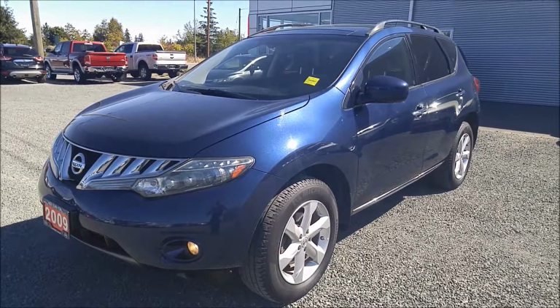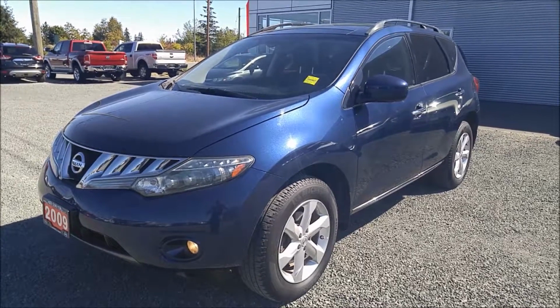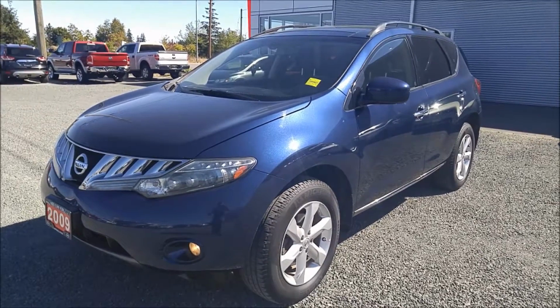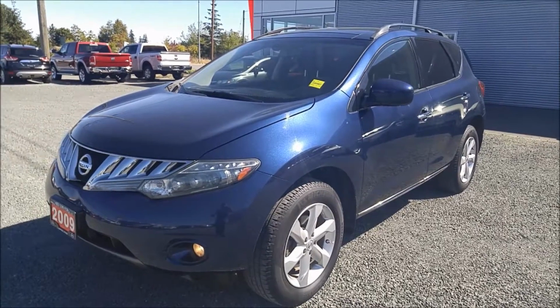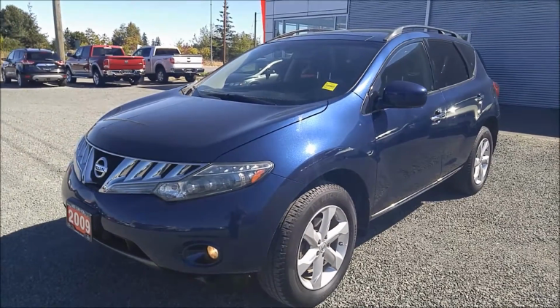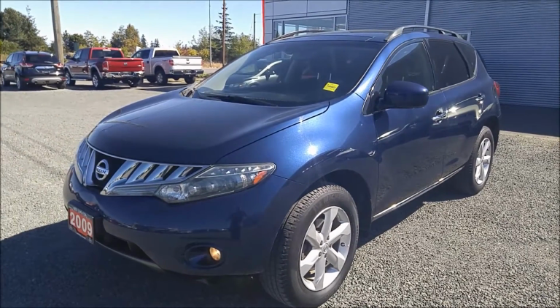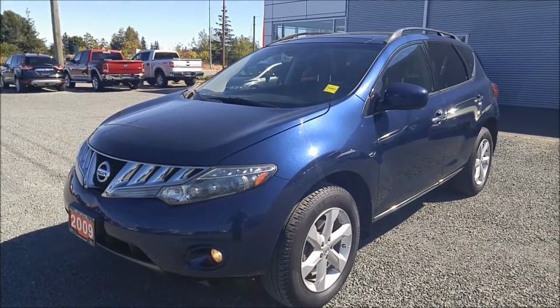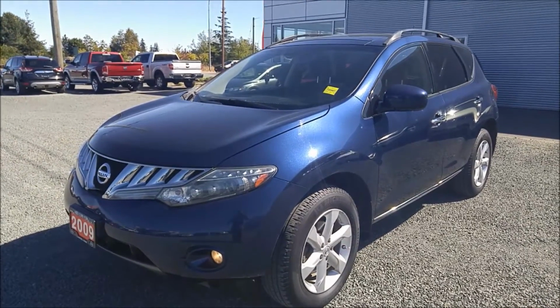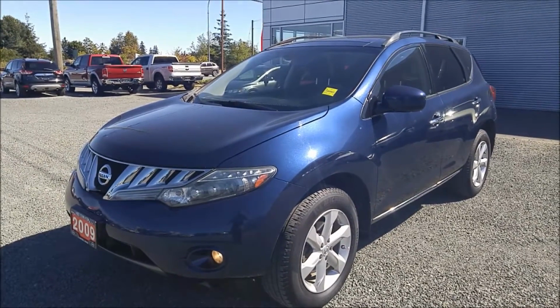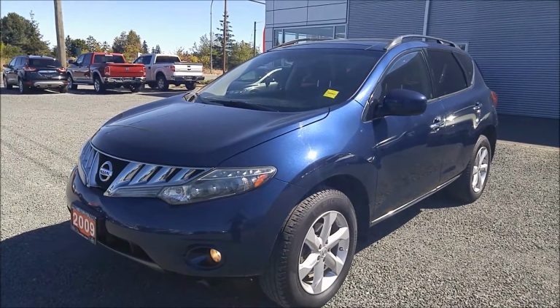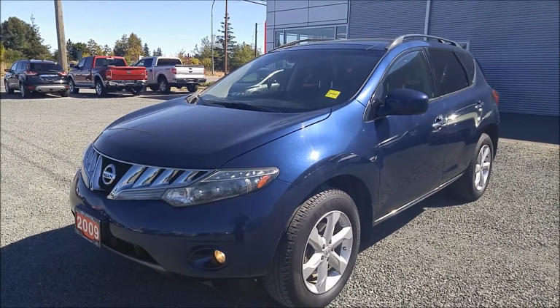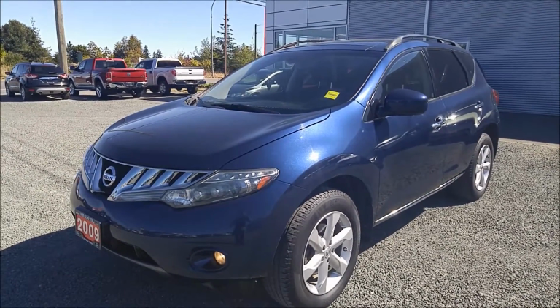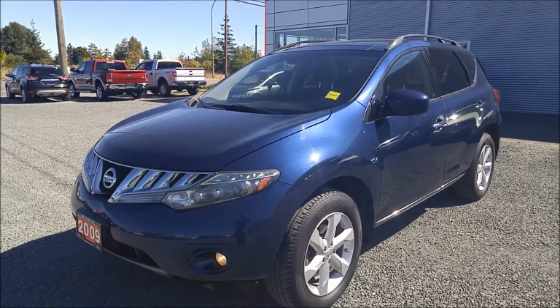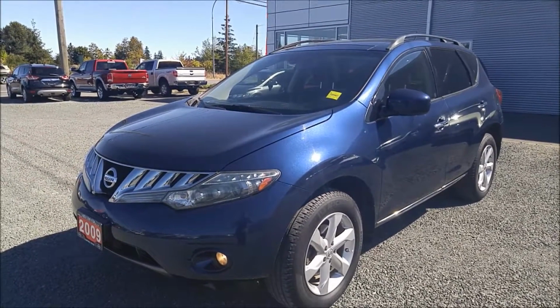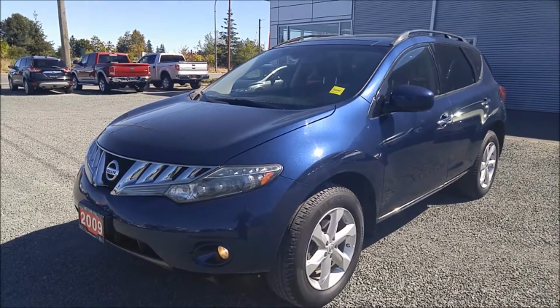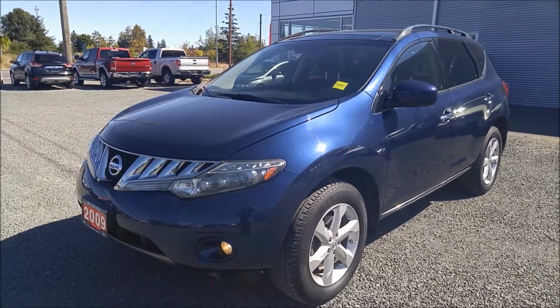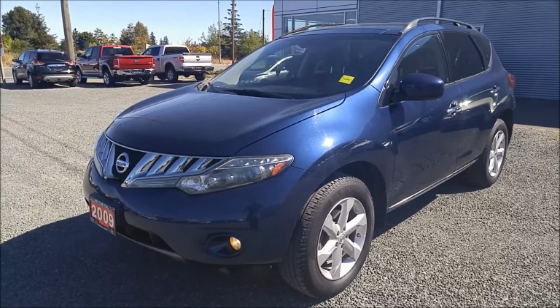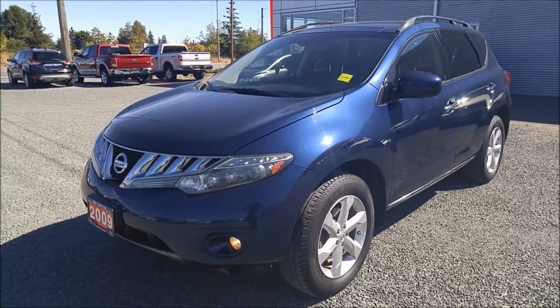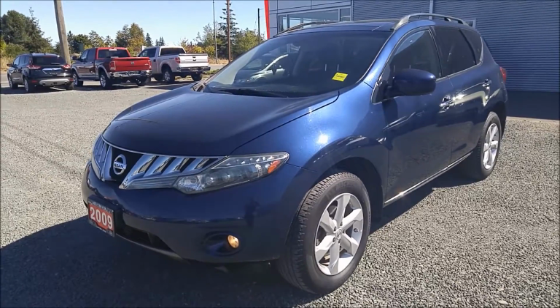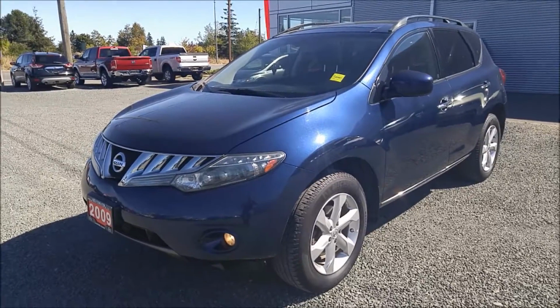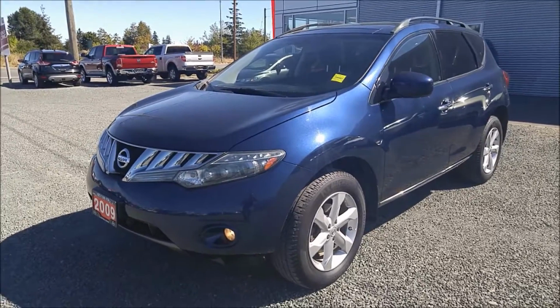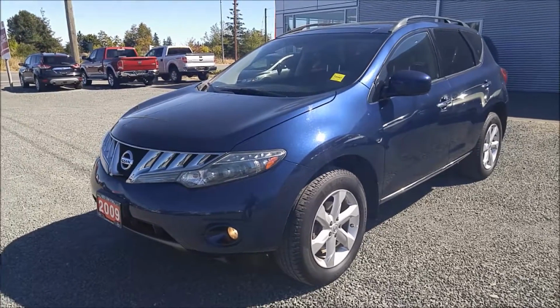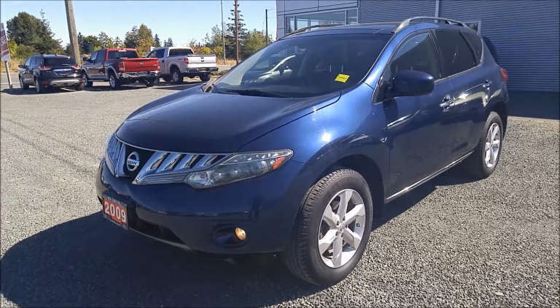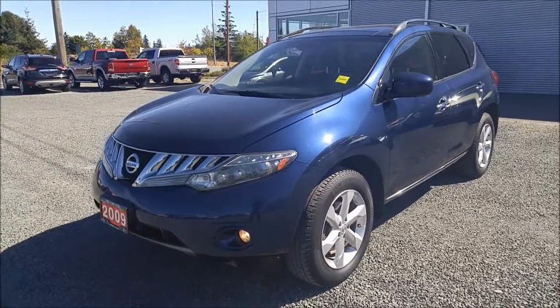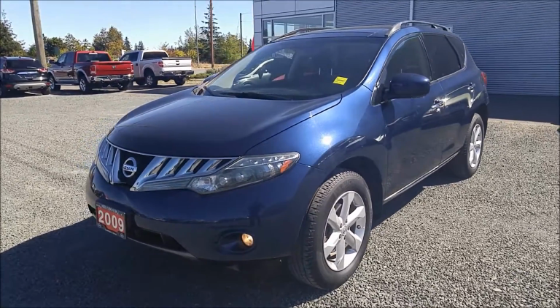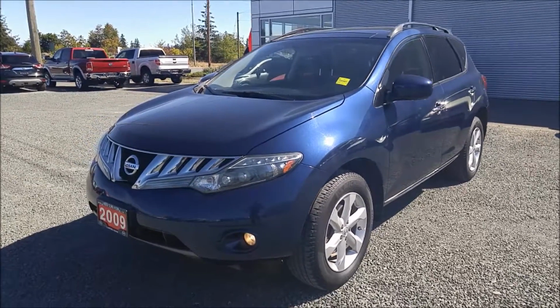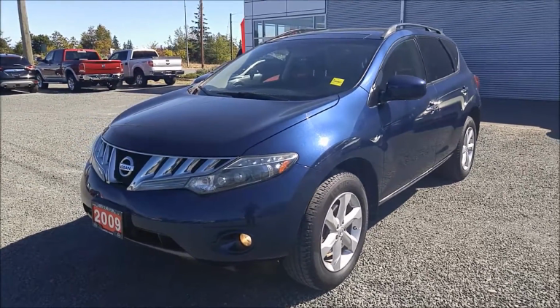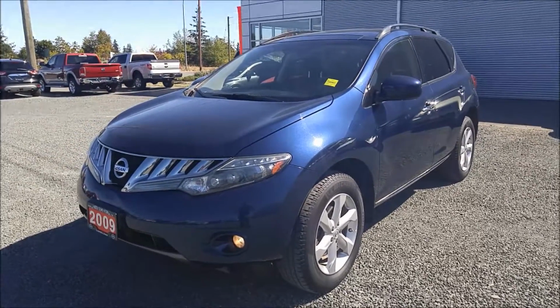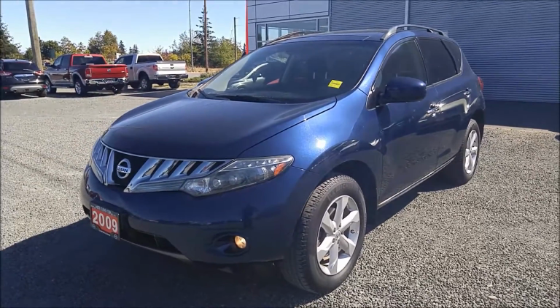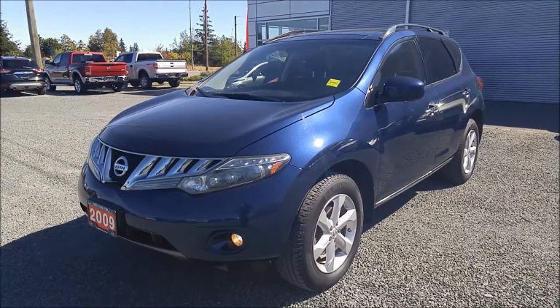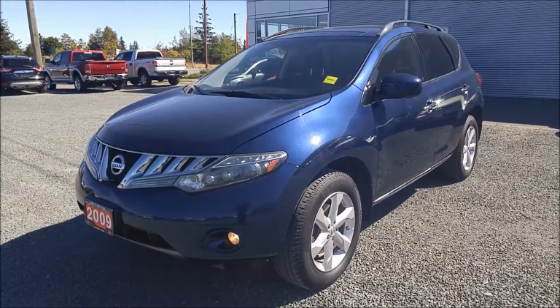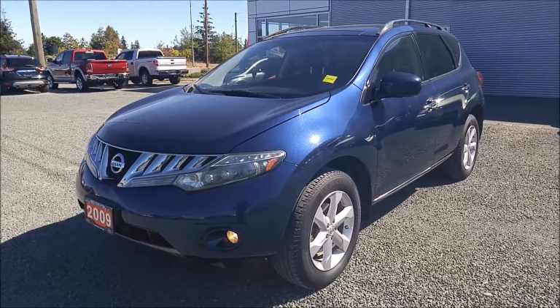Hey John, this is Jaston from North Island Nissan. I wanted to make you a good walk-around video on this 2009 Nissan Murano SL all-wheel drive that we have here.